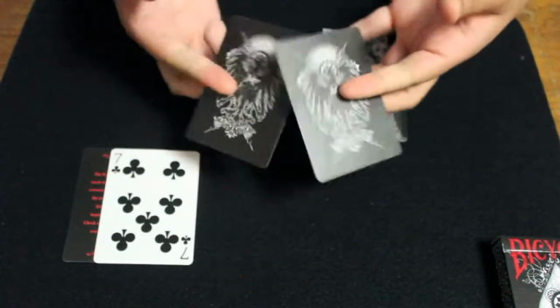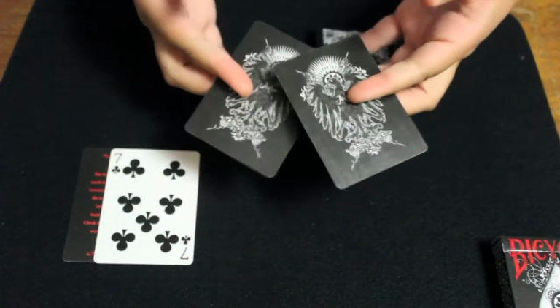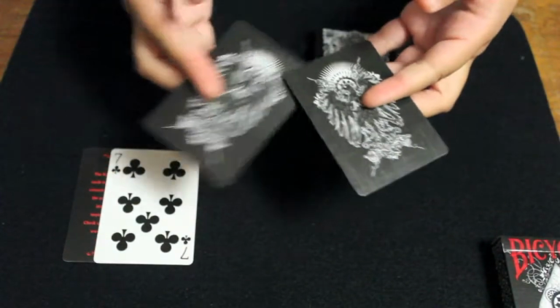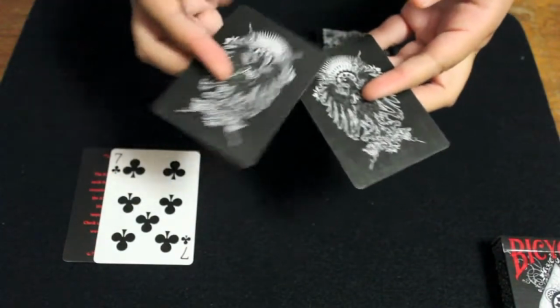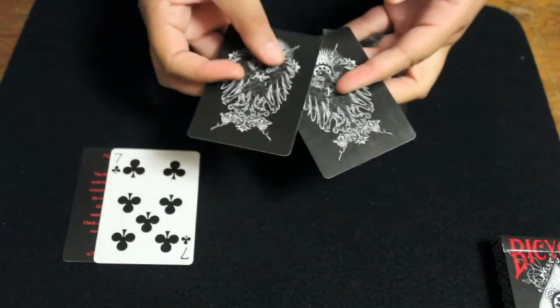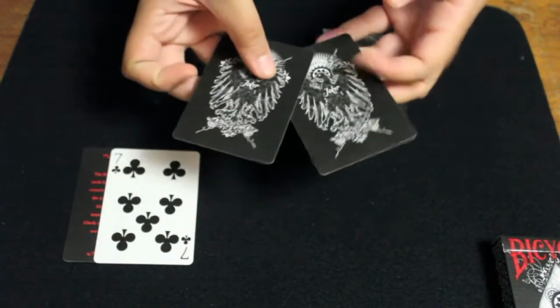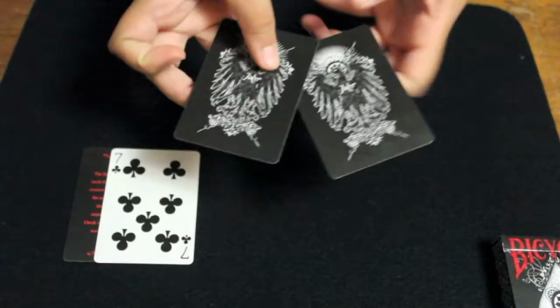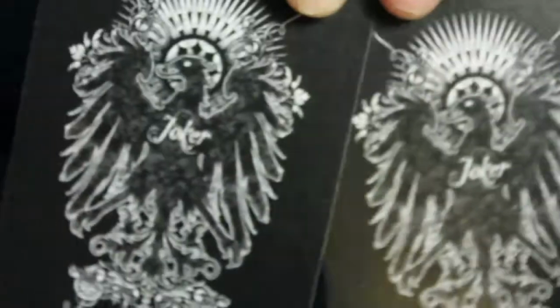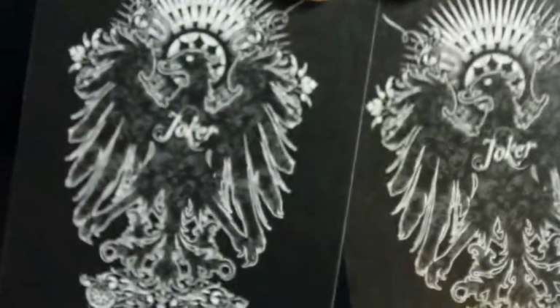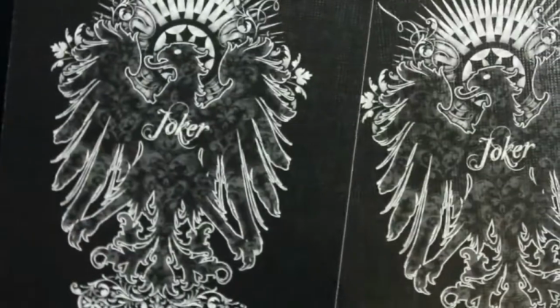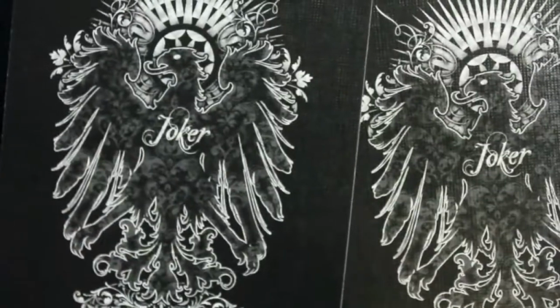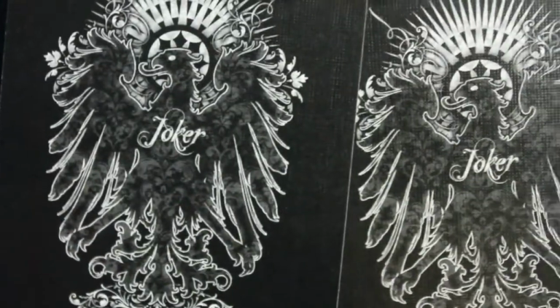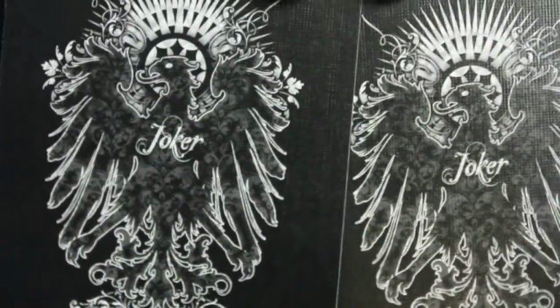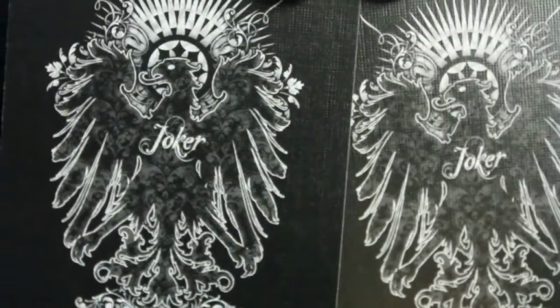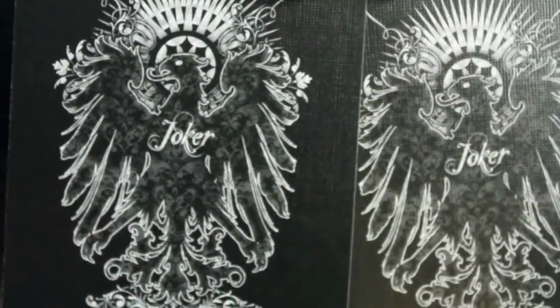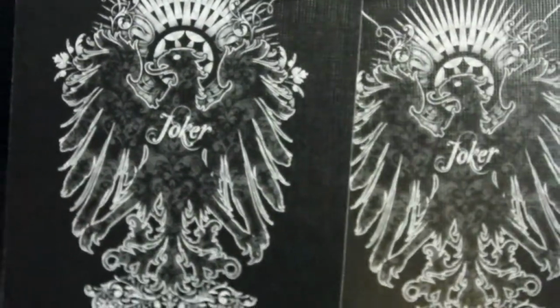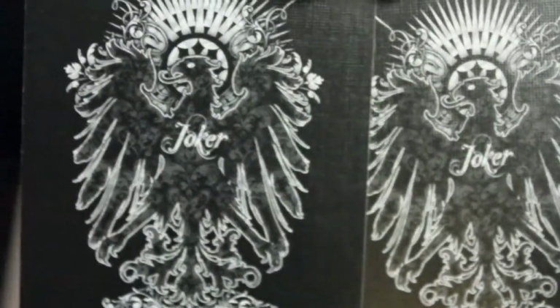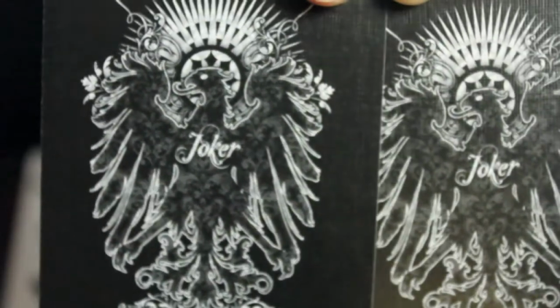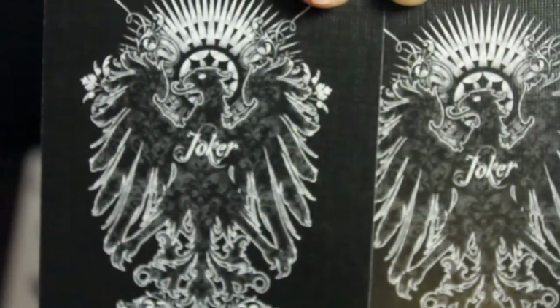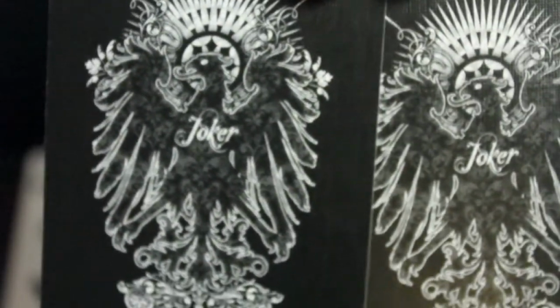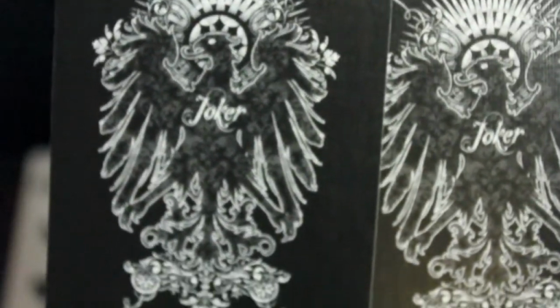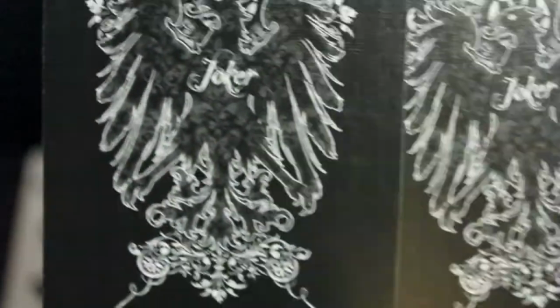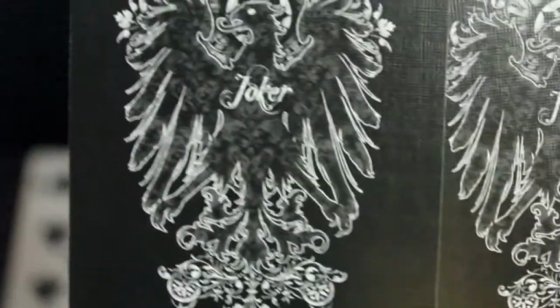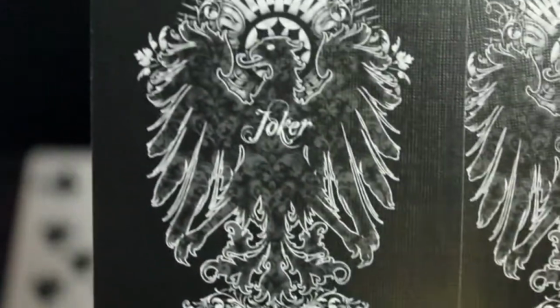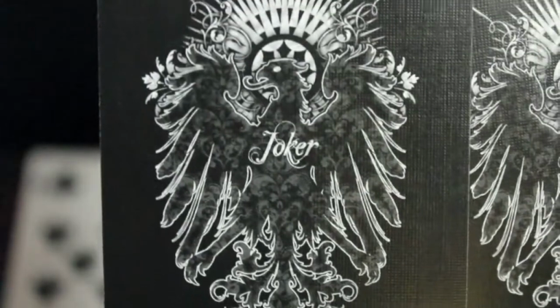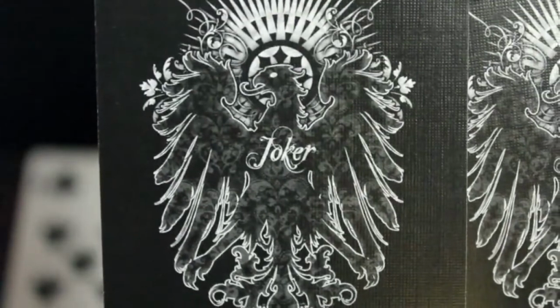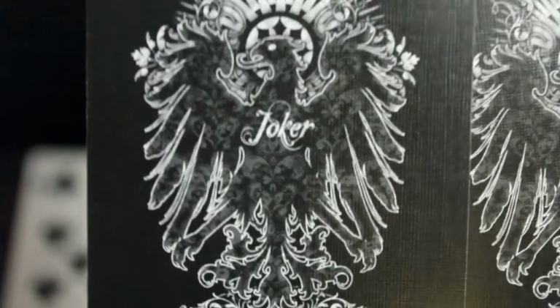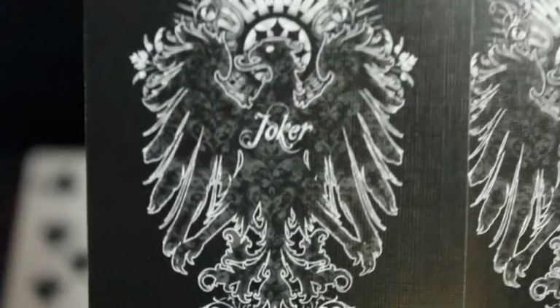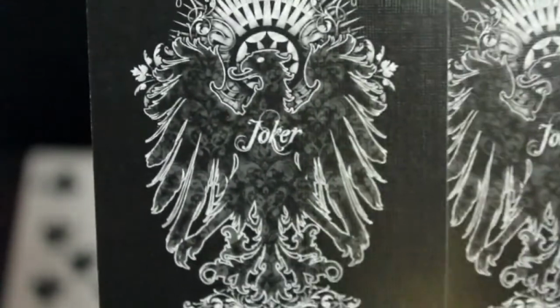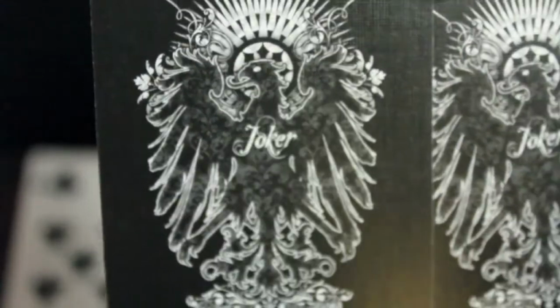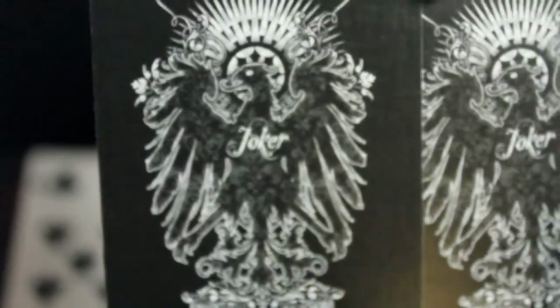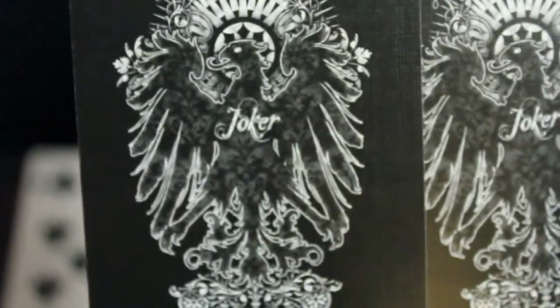These are the jokers — it's a bird-like creature. It says 'joker' in the middle, and if you look closely you can see light-colored detail on the bird.